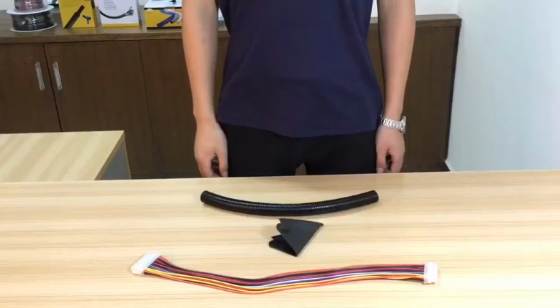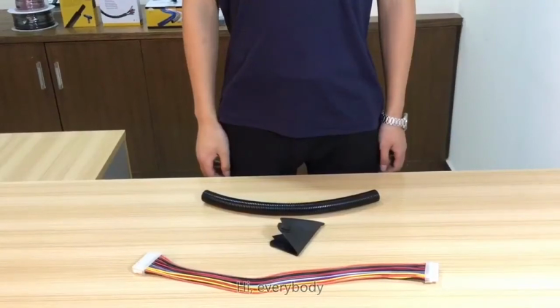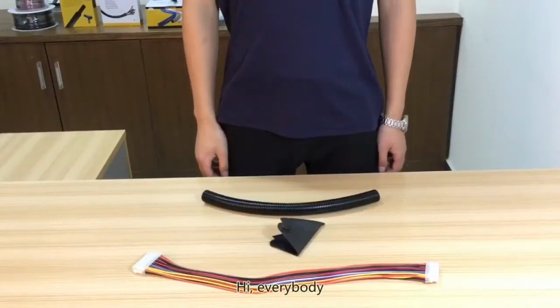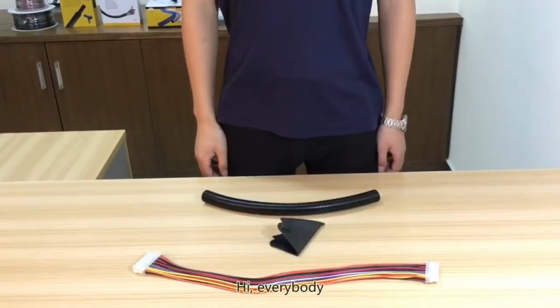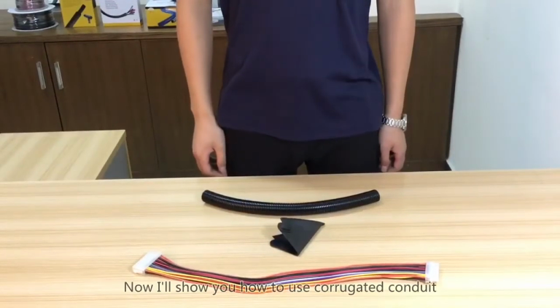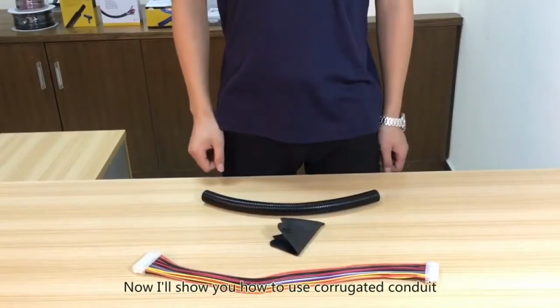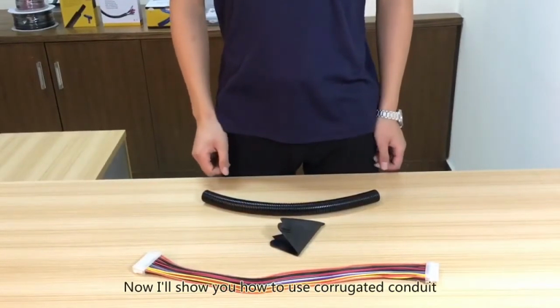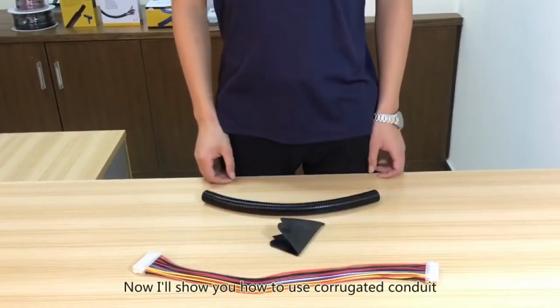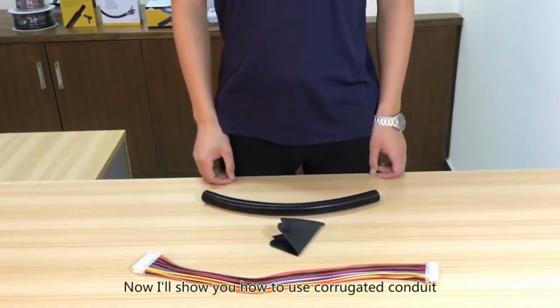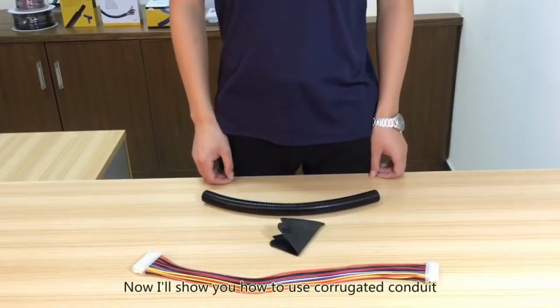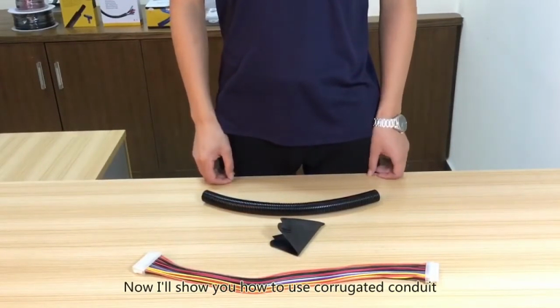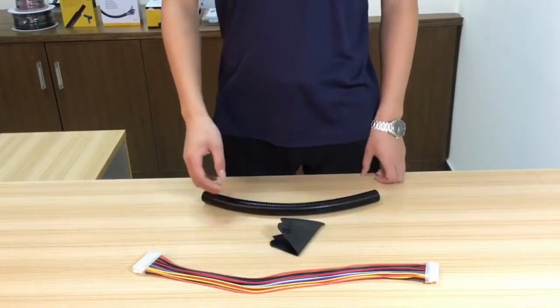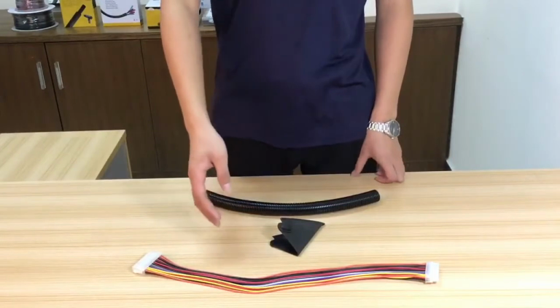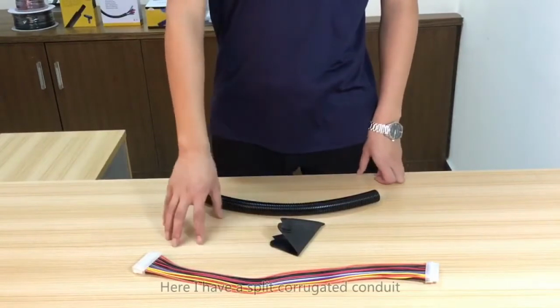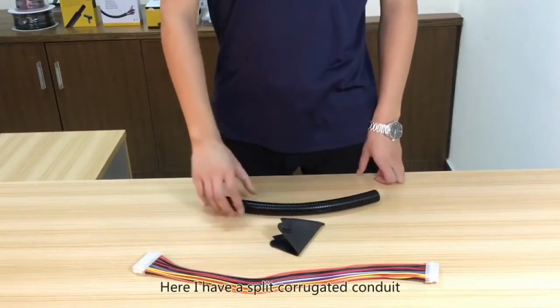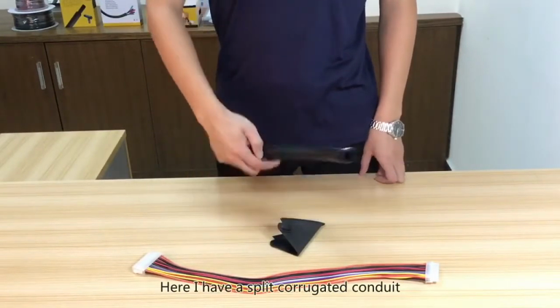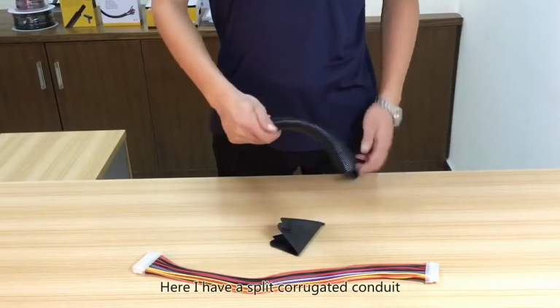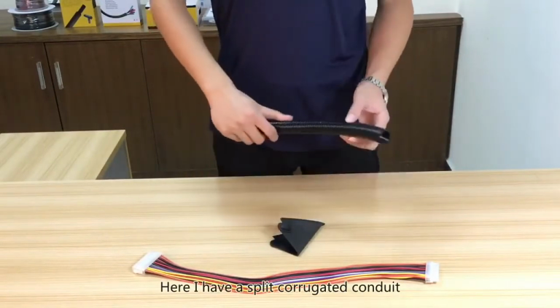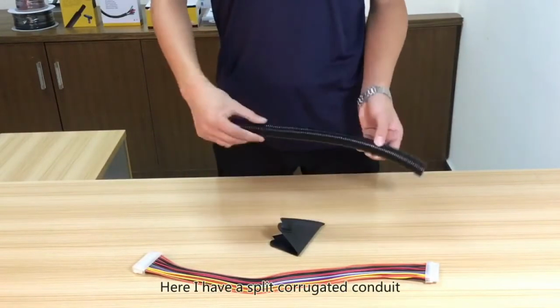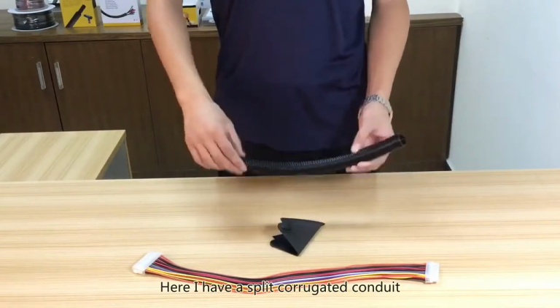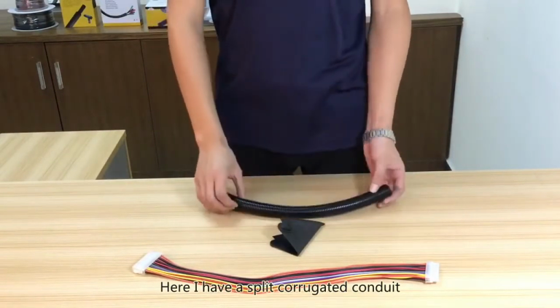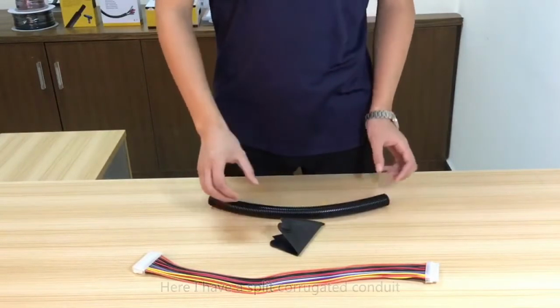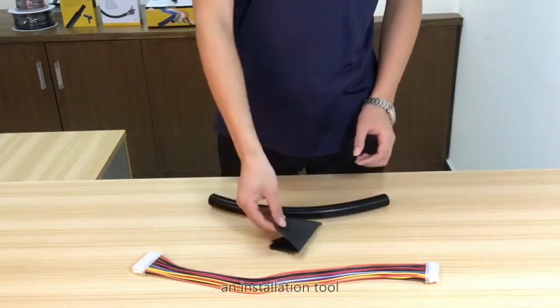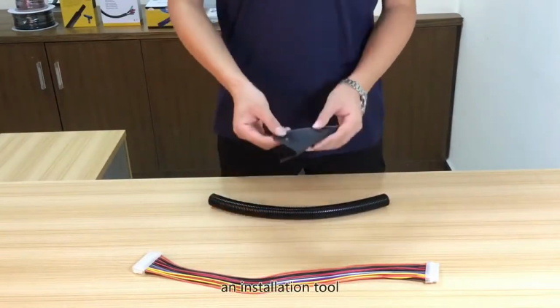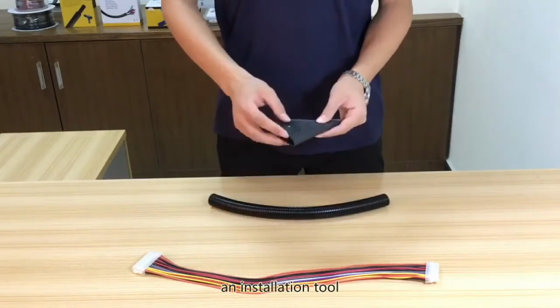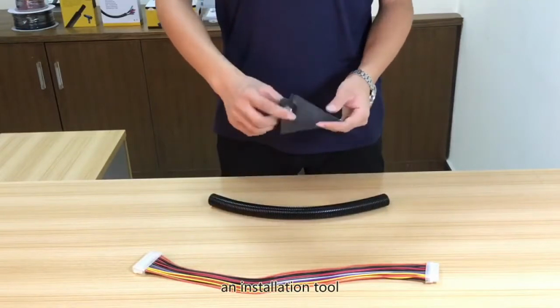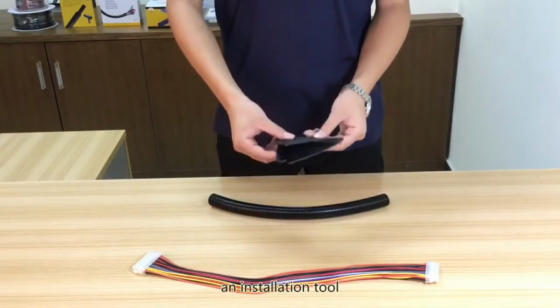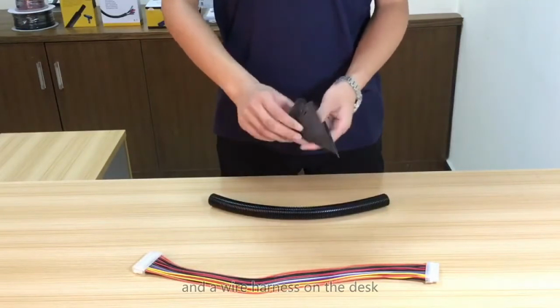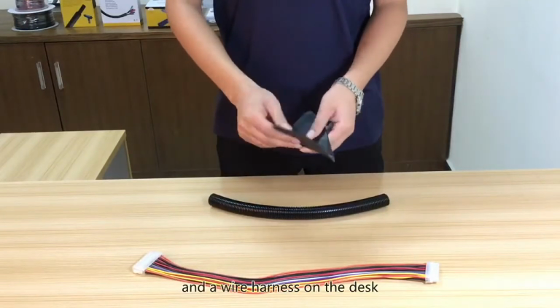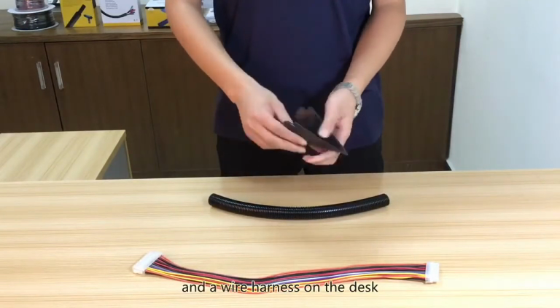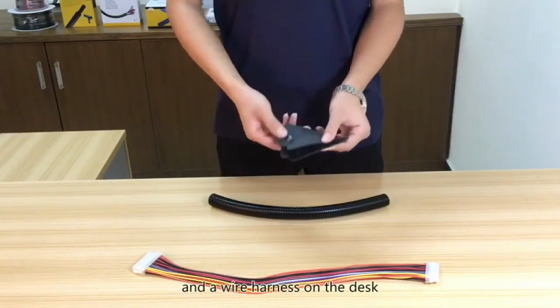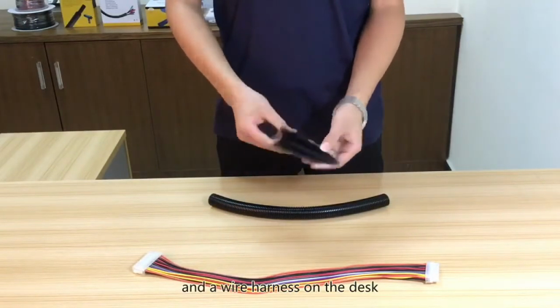Hi everybody. Now I'll show you how to use corrugated conduit. Here I have a split corrugated conduit, an installation tool, and a wire harness on the desk.